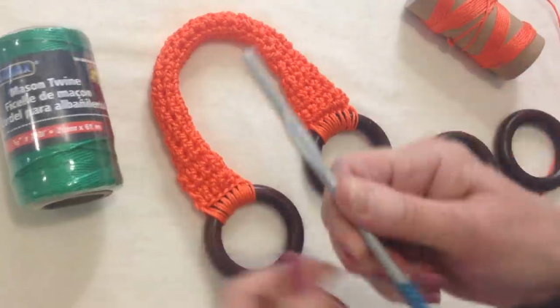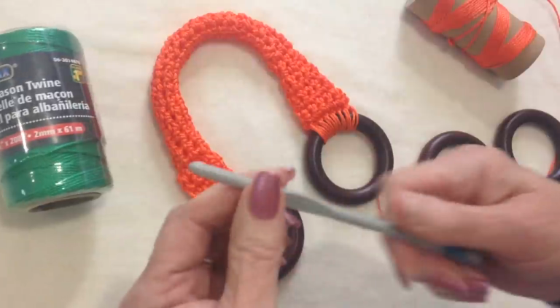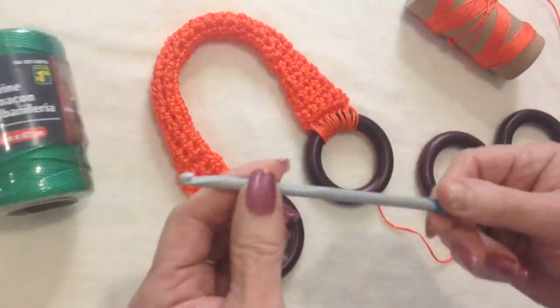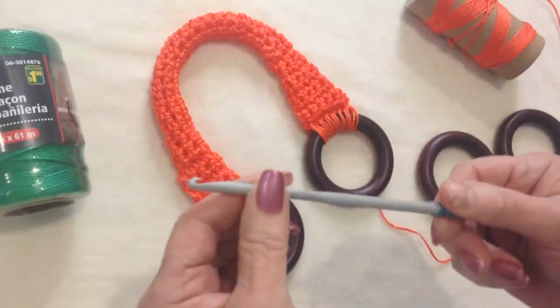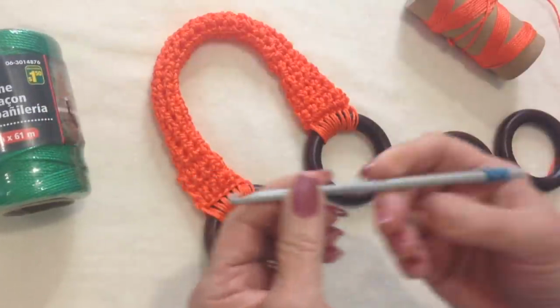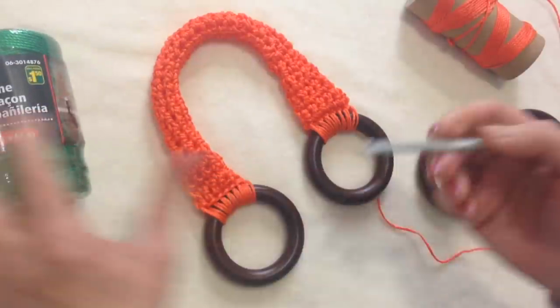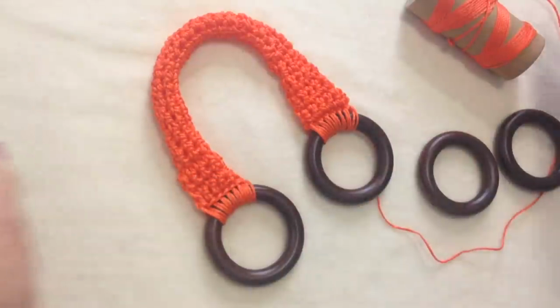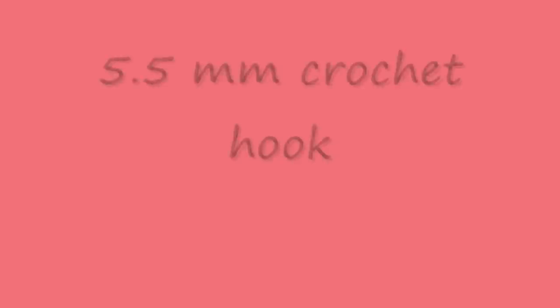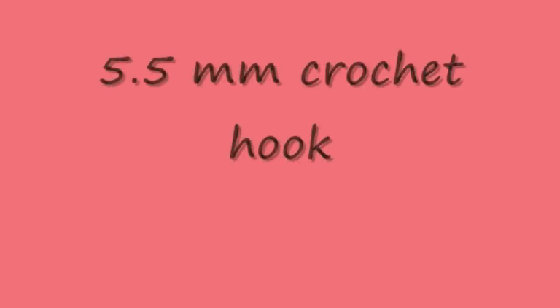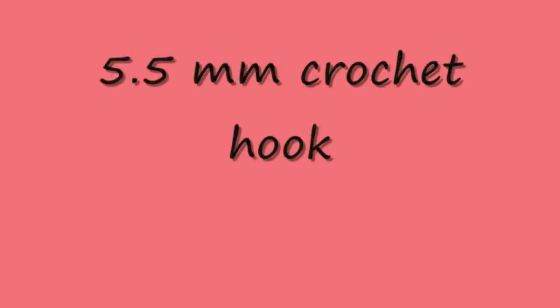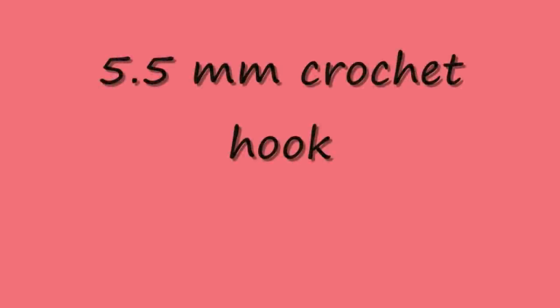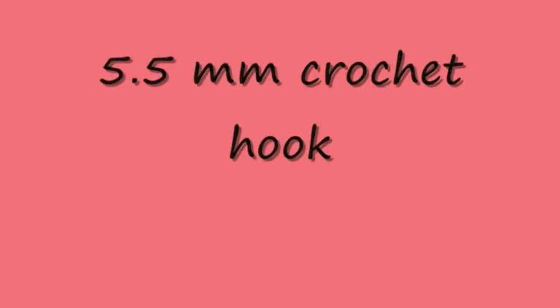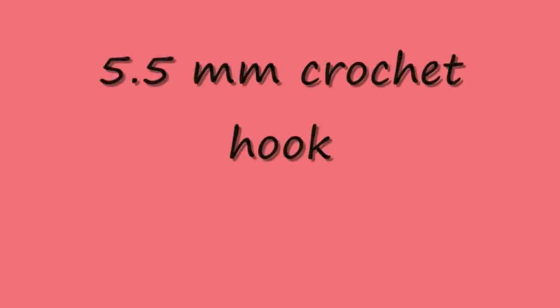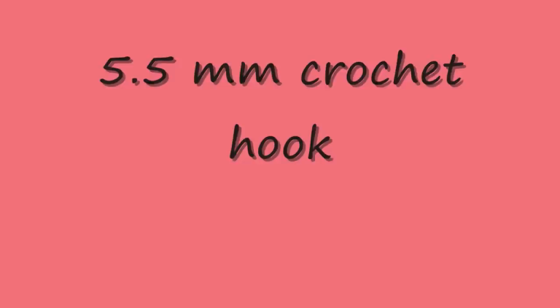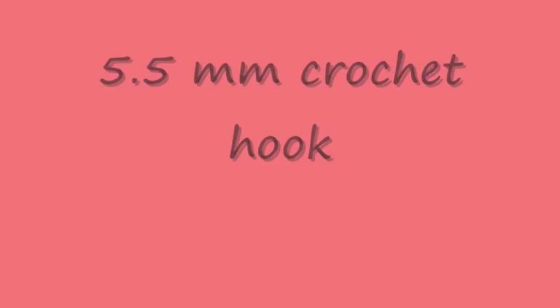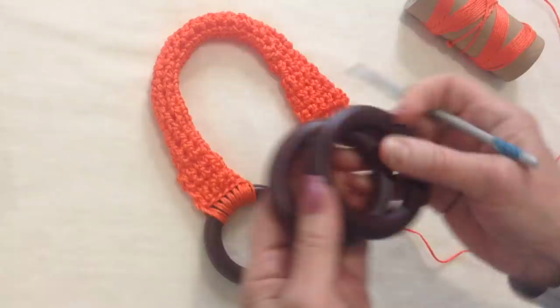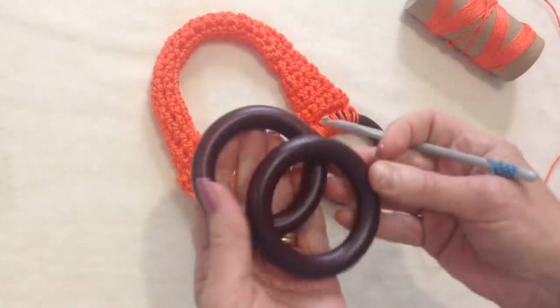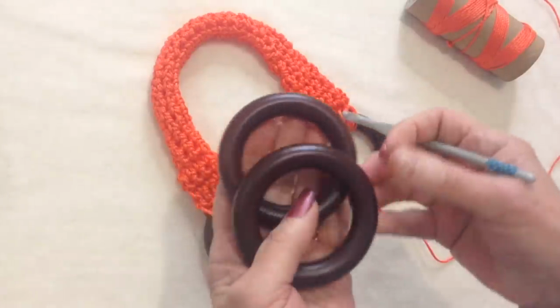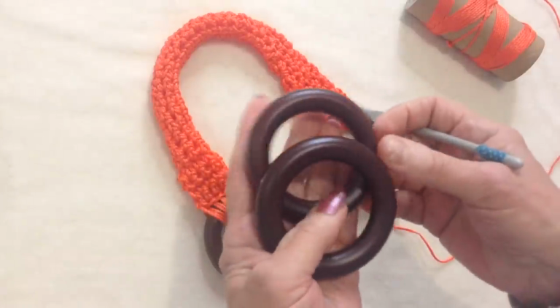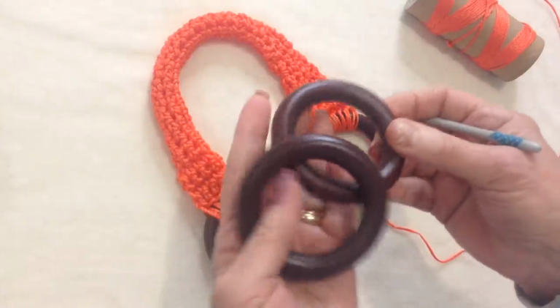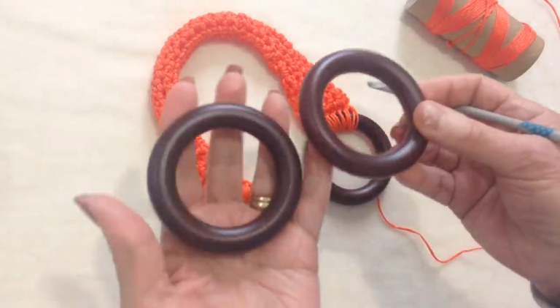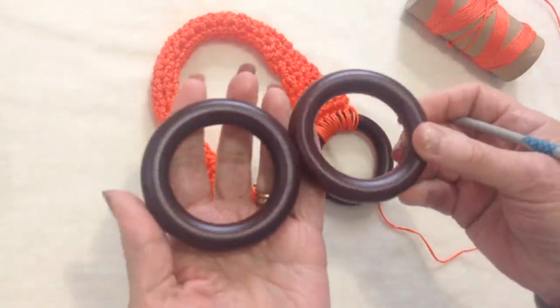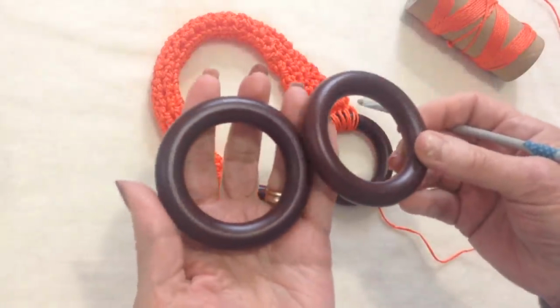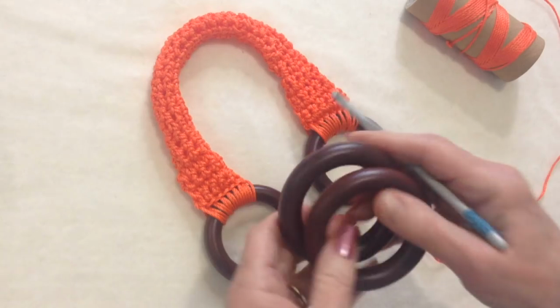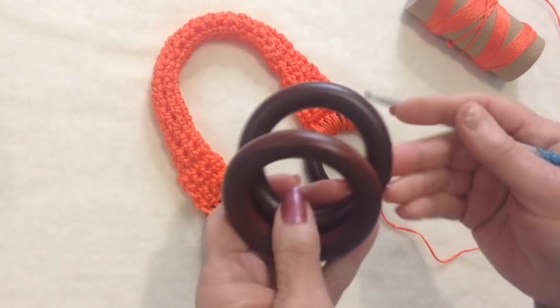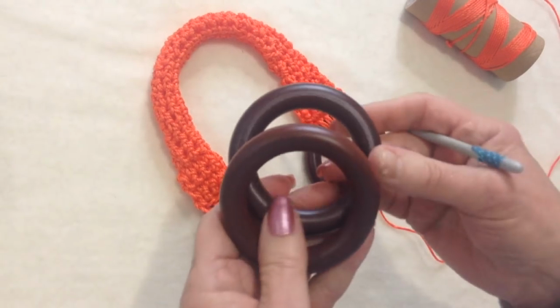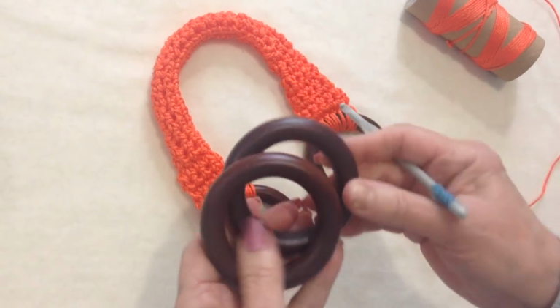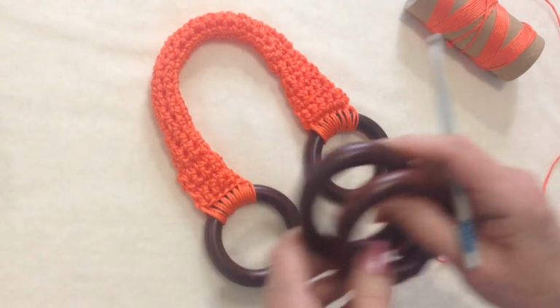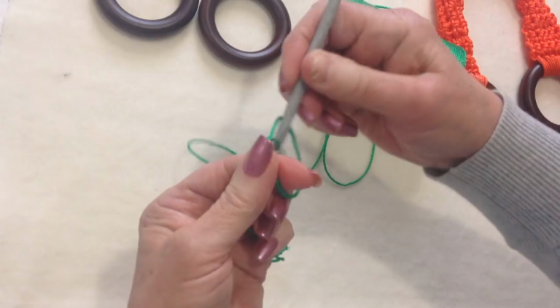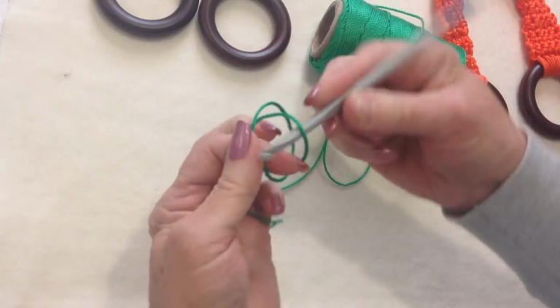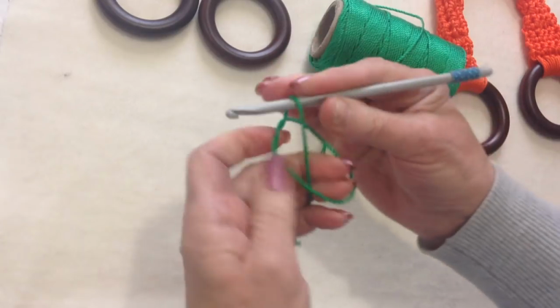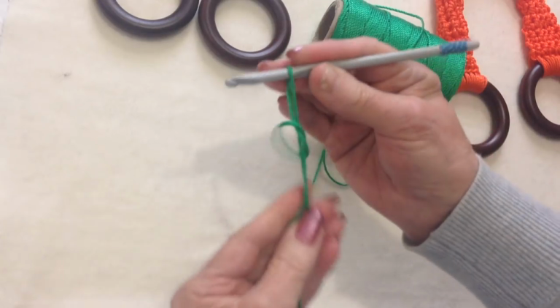I'm going to use a 5.5mm crochet hook, and I have two of these wooden rings that I got at a draper store. I'm going to start with a slip knot.